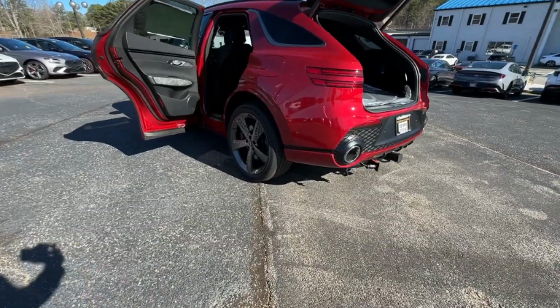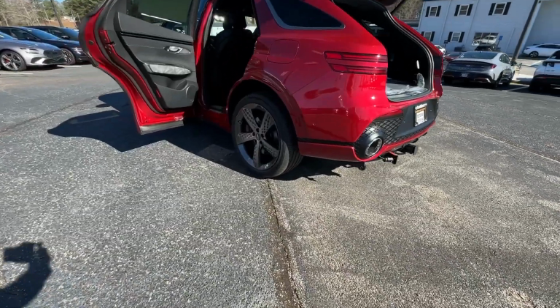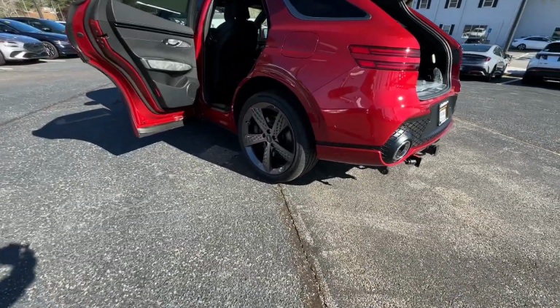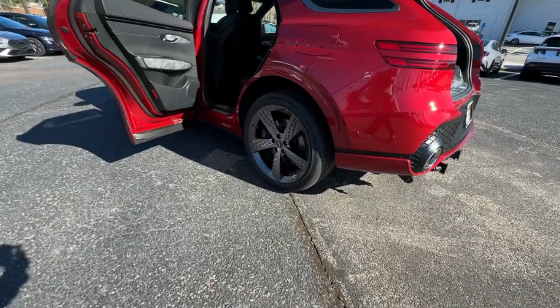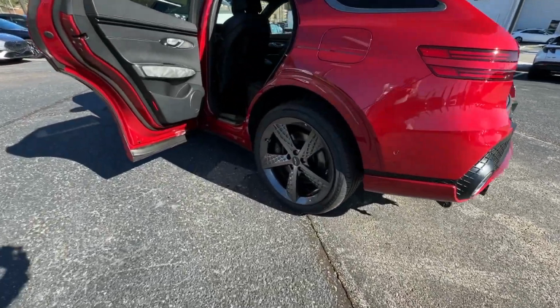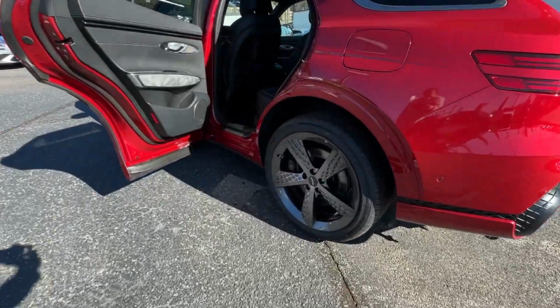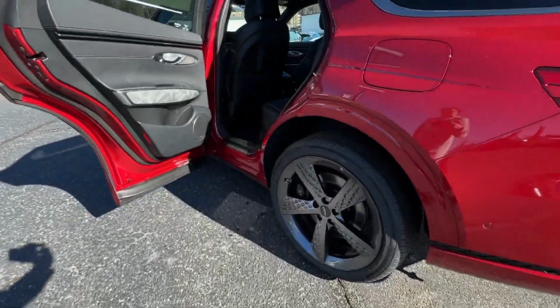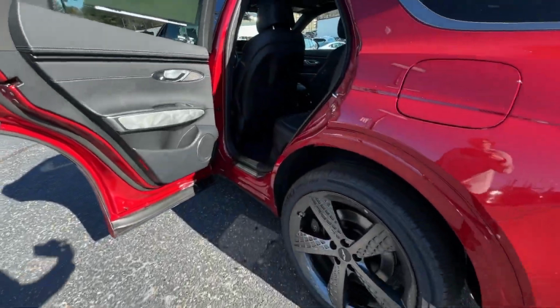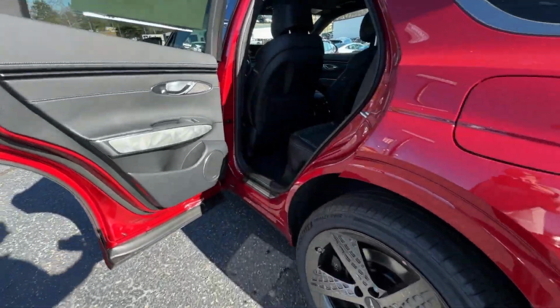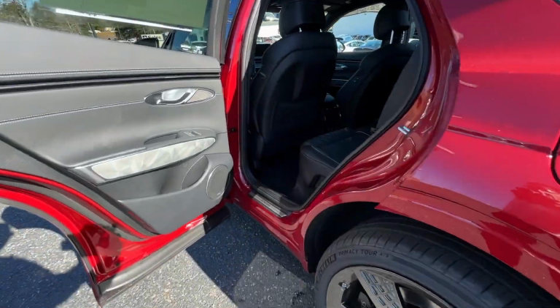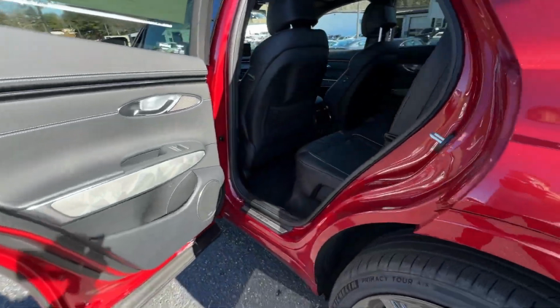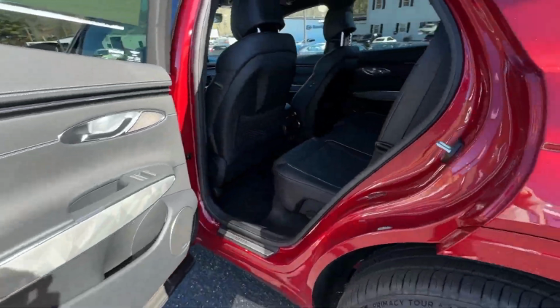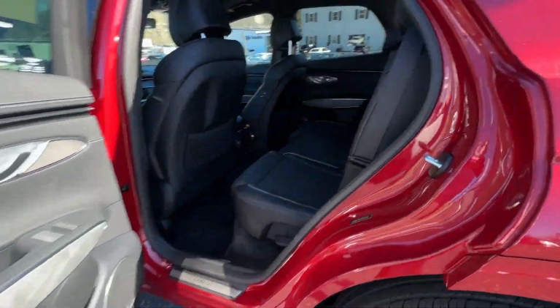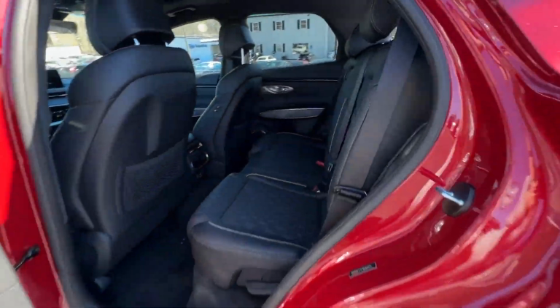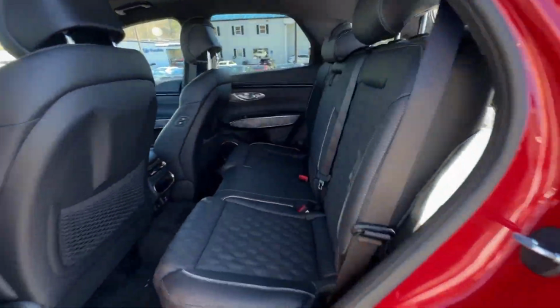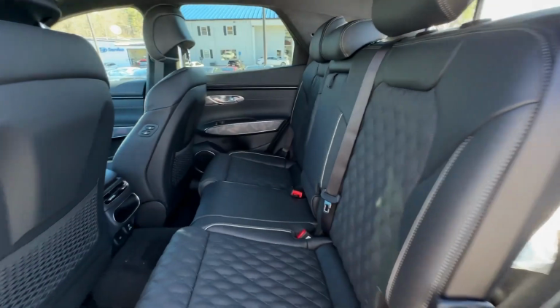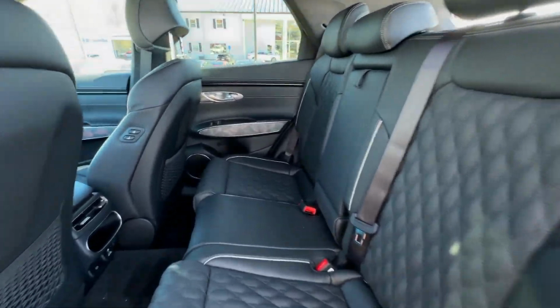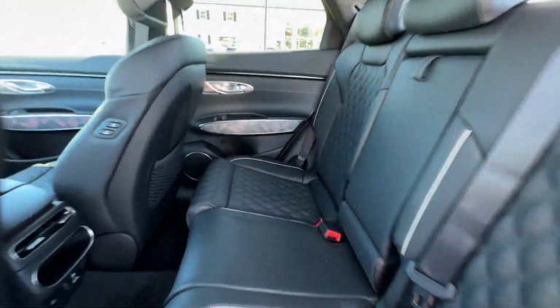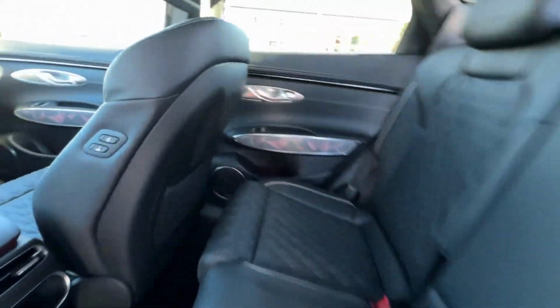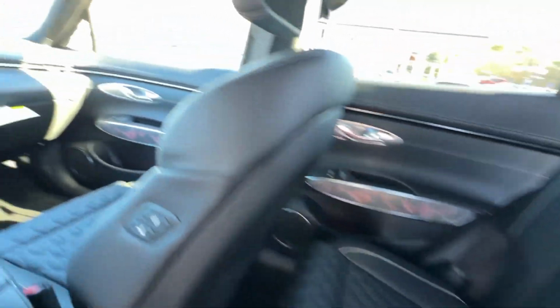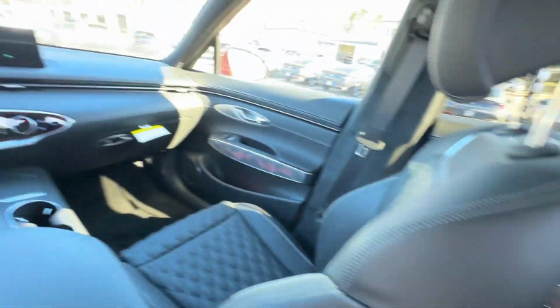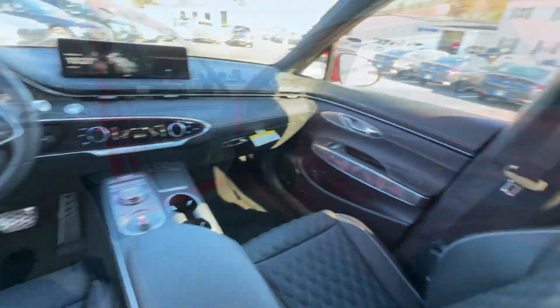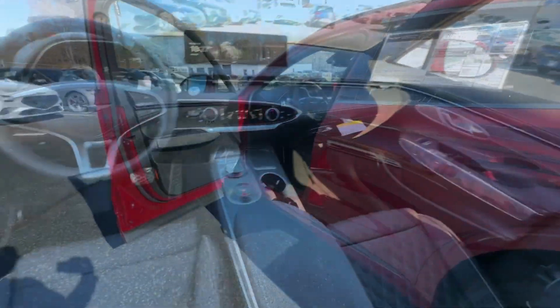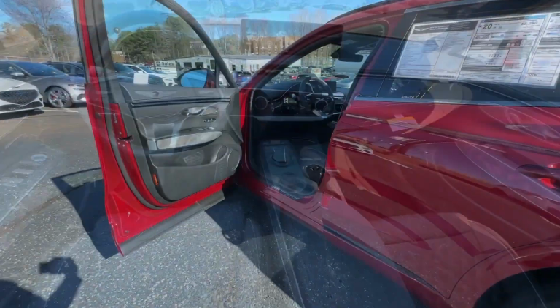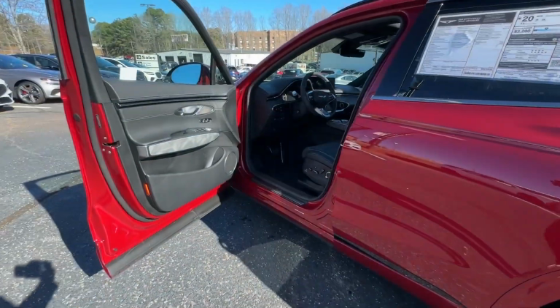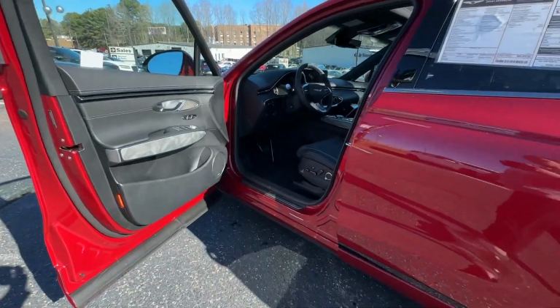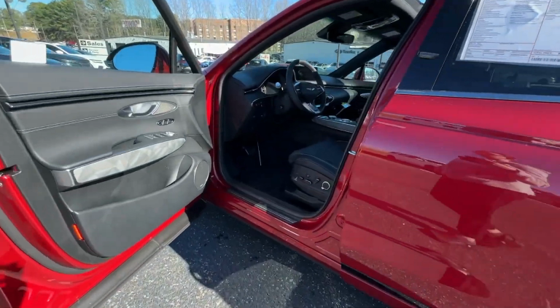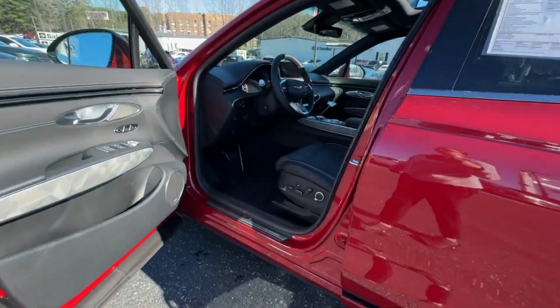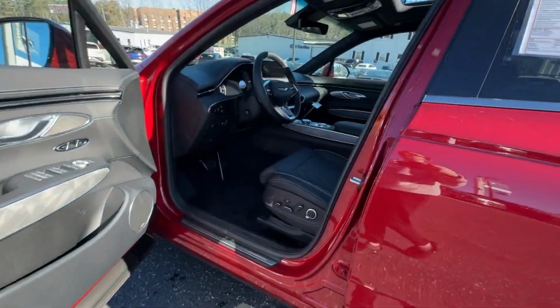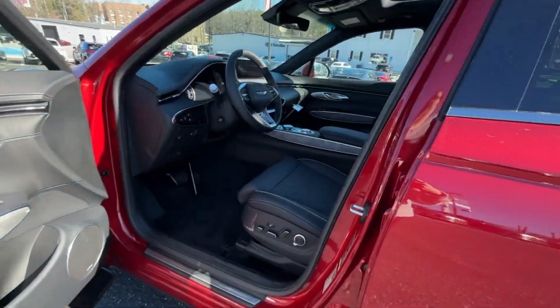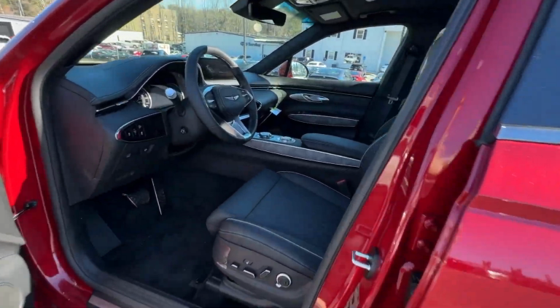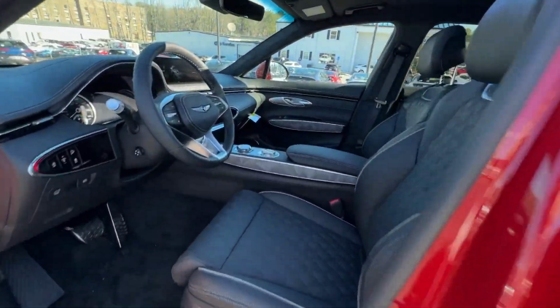Premium sound system, heated mirrors, backup camera, power liftgate. Exquisite design meets gutsy performance in this striking GV70.